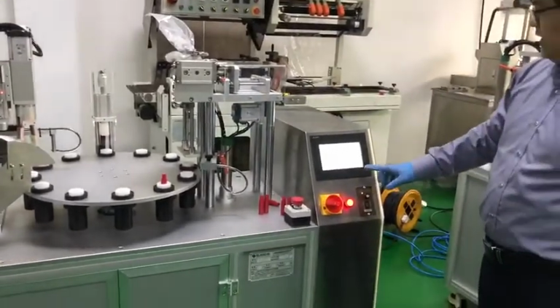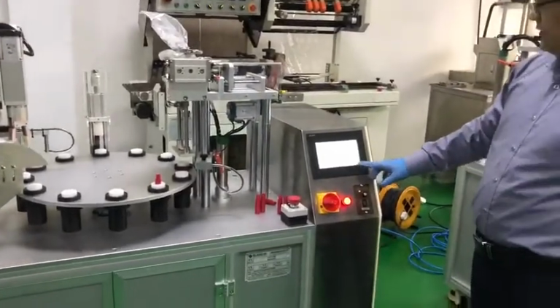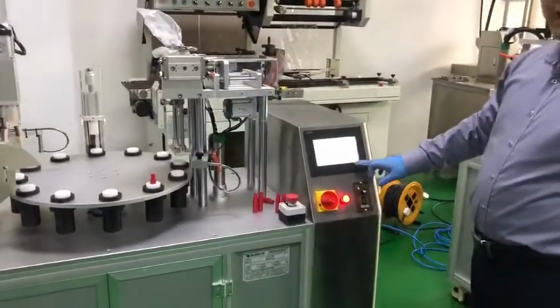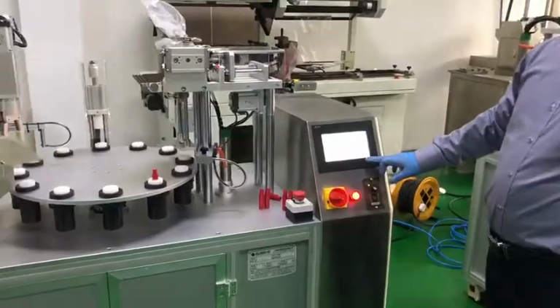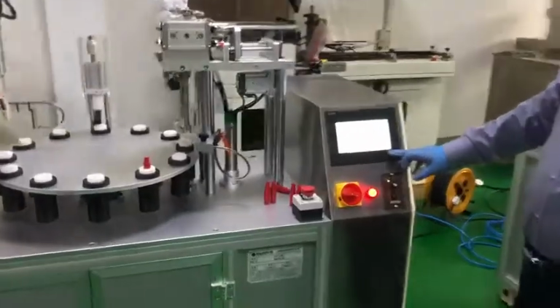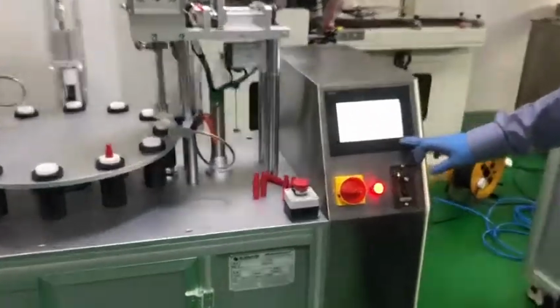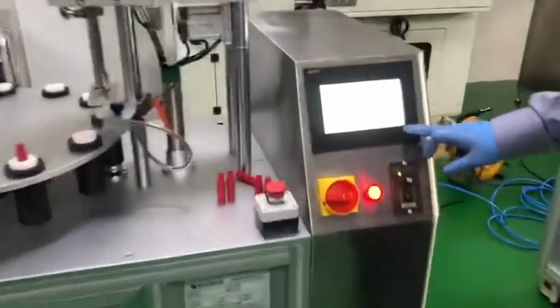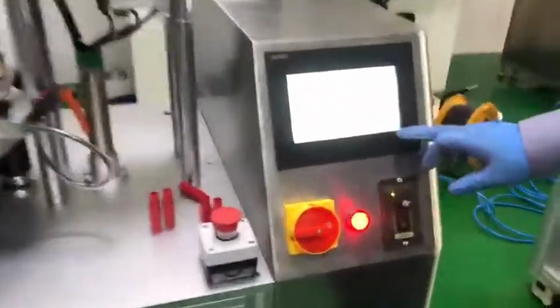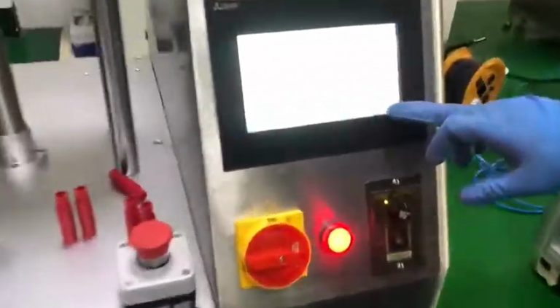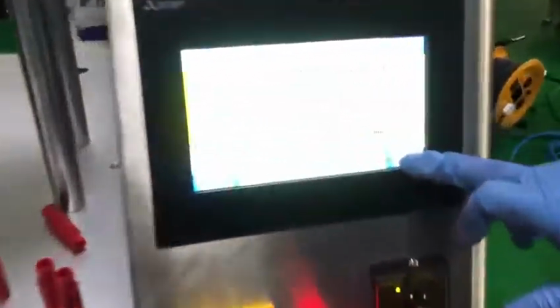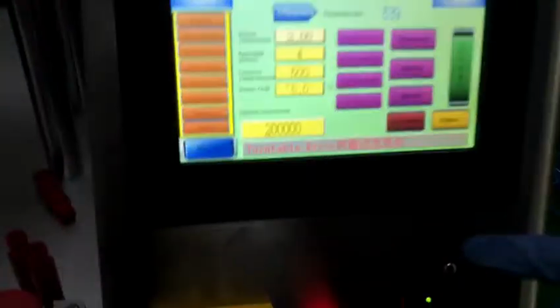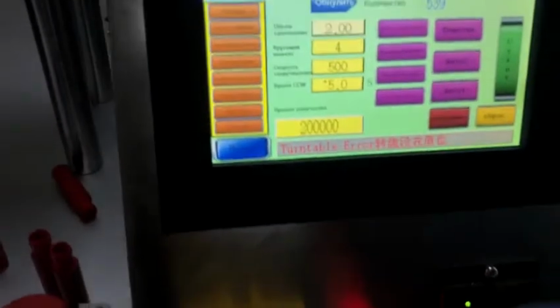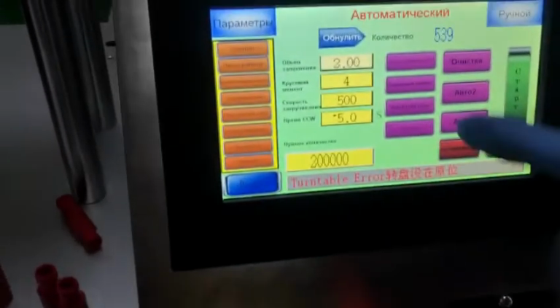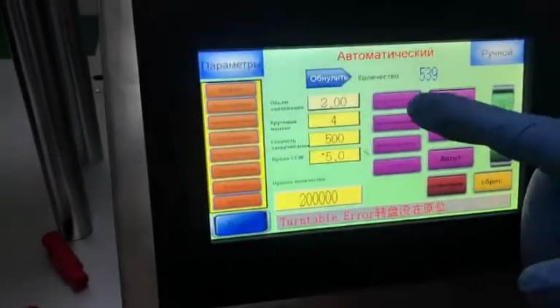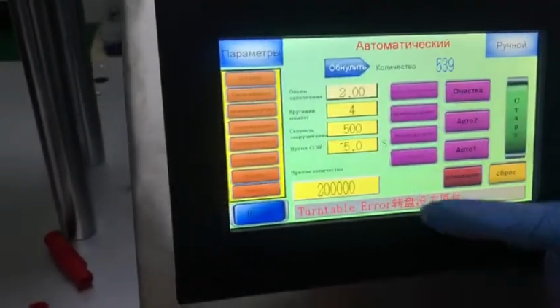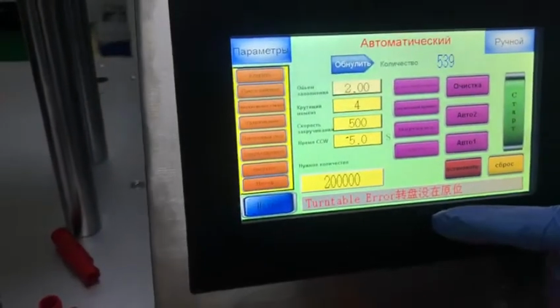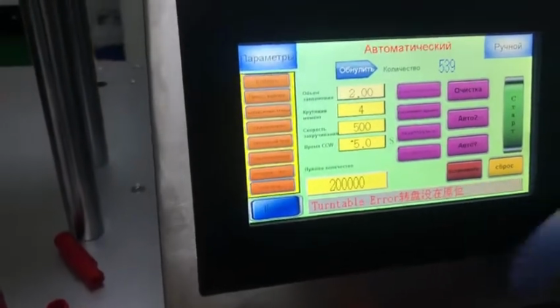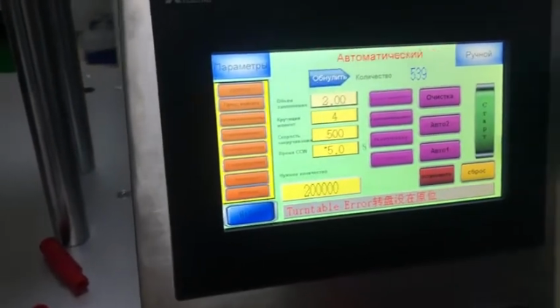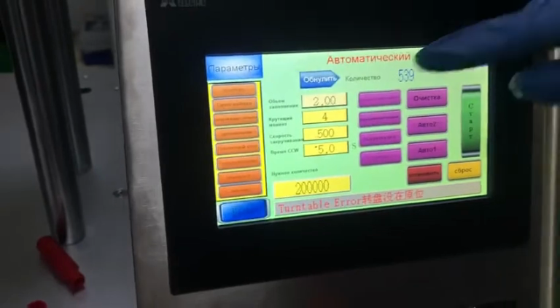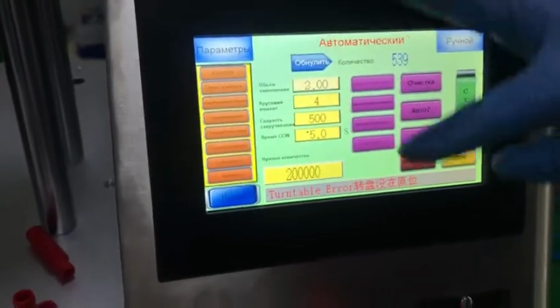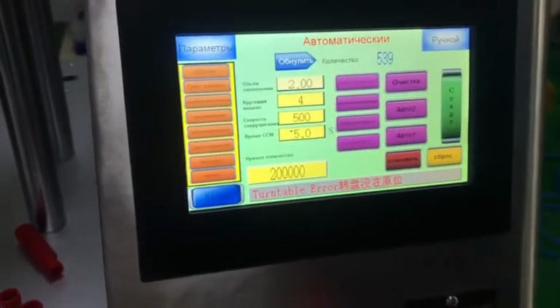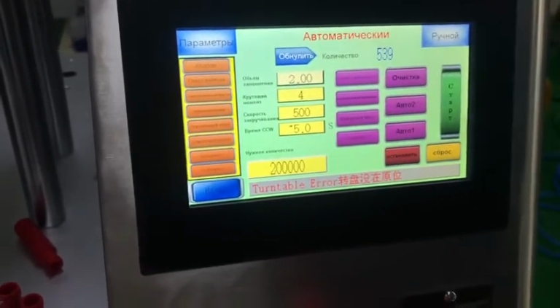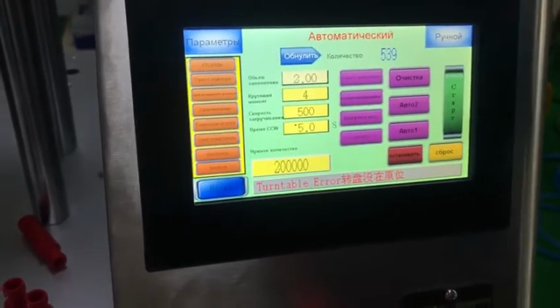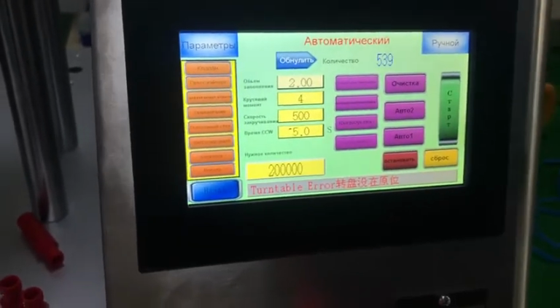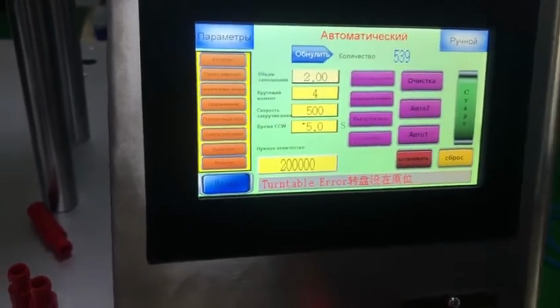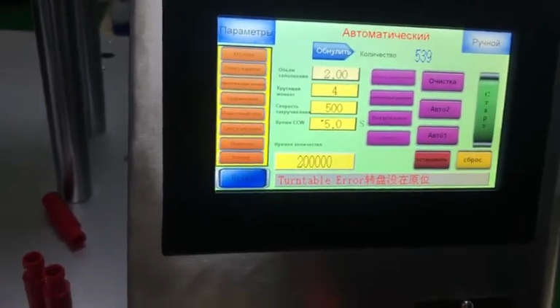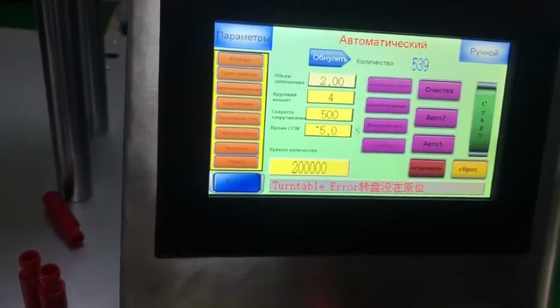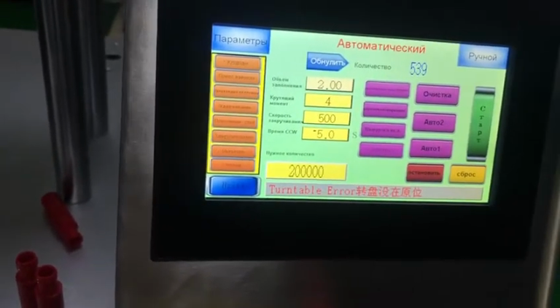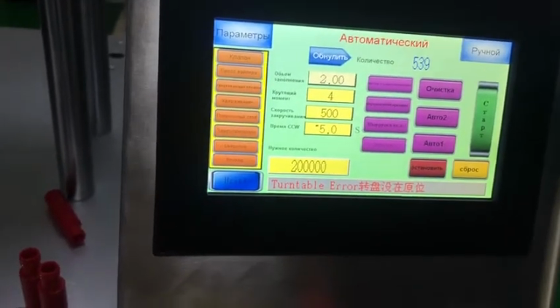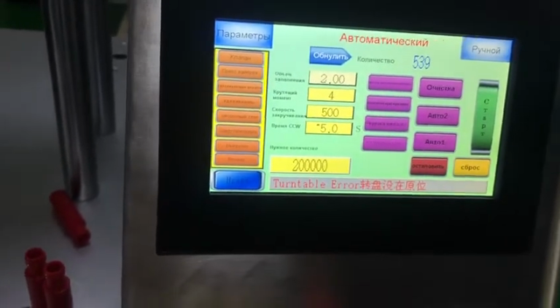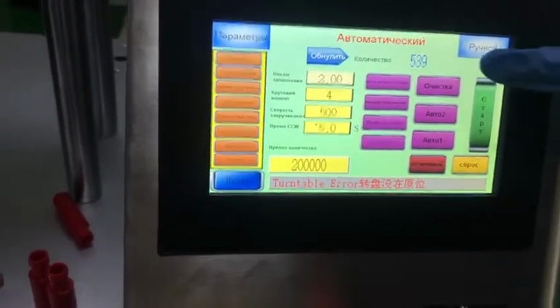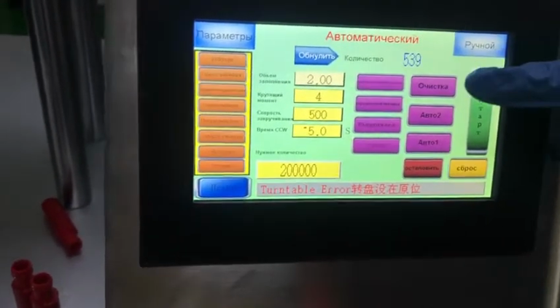Here is automatic touch screen — you can see it's automatic. There is a function that is functional just for different bottles use.